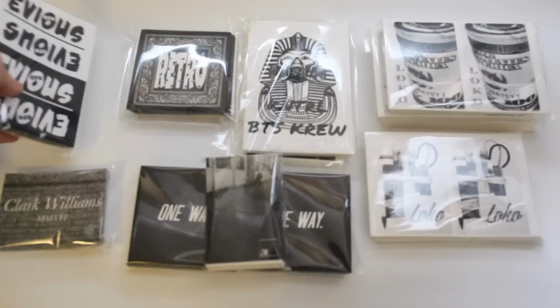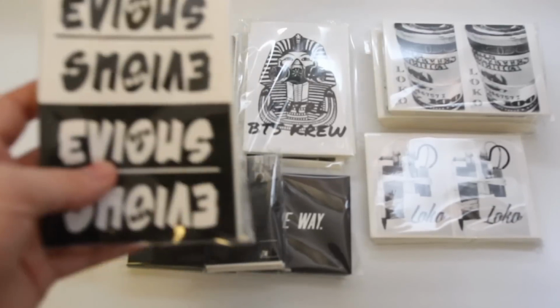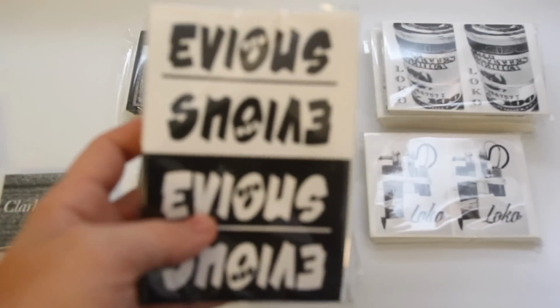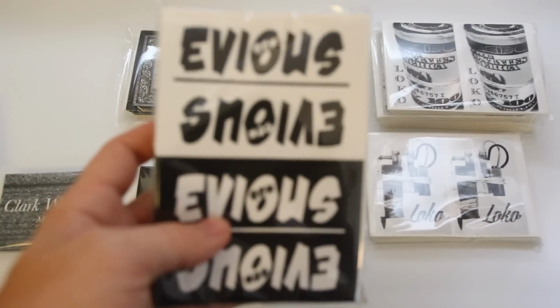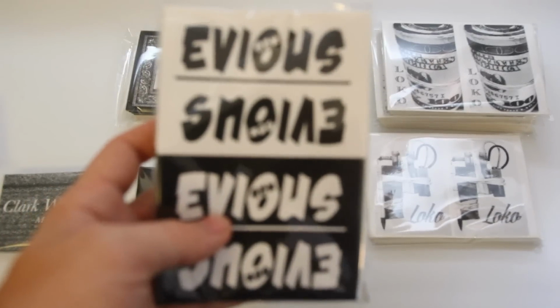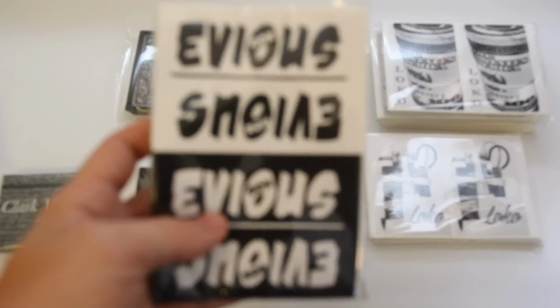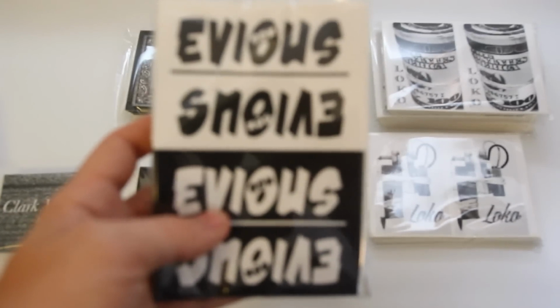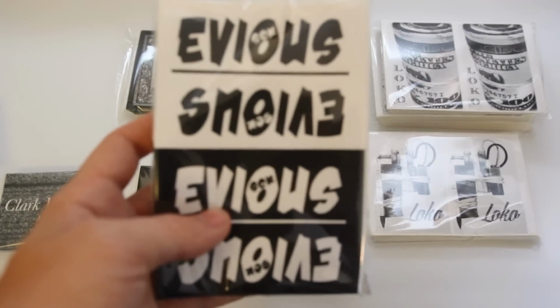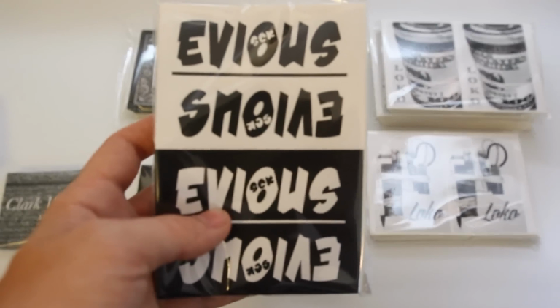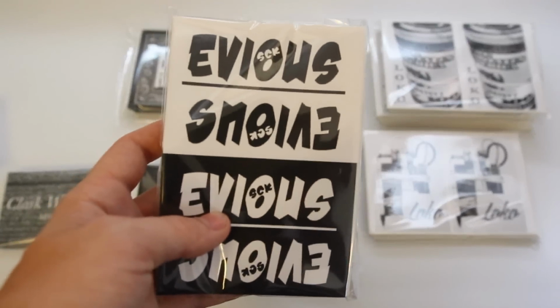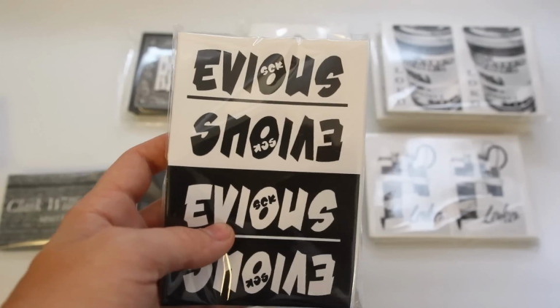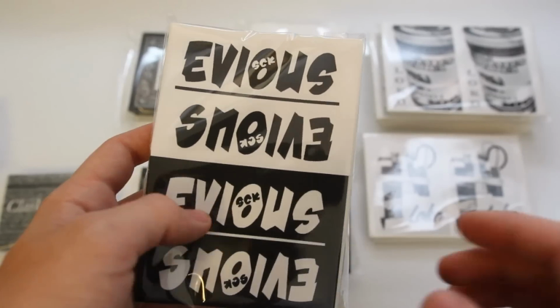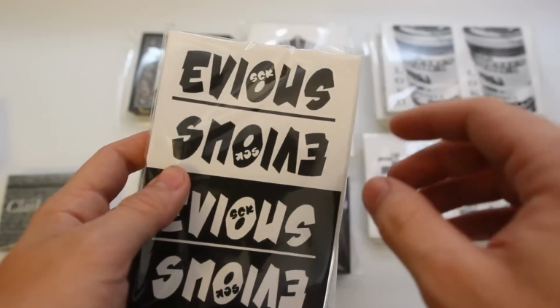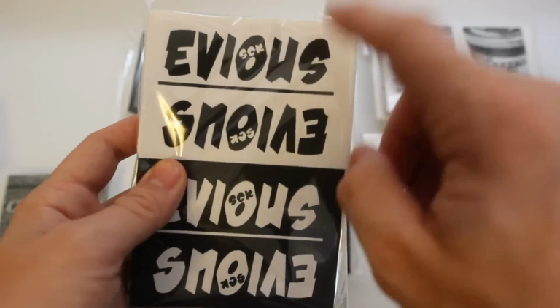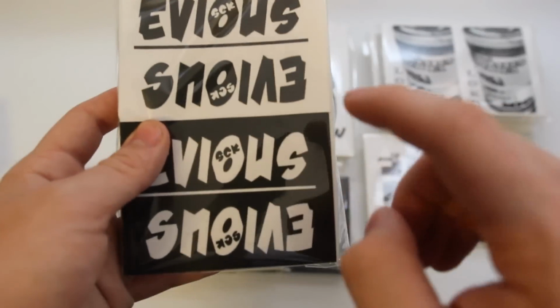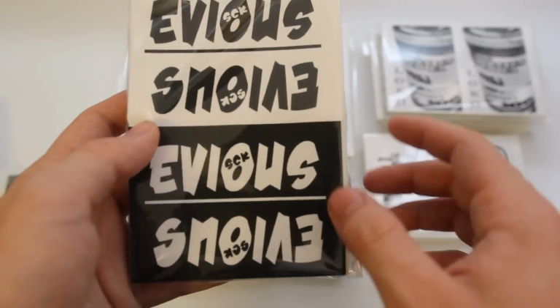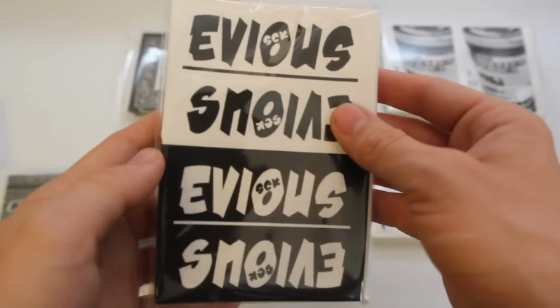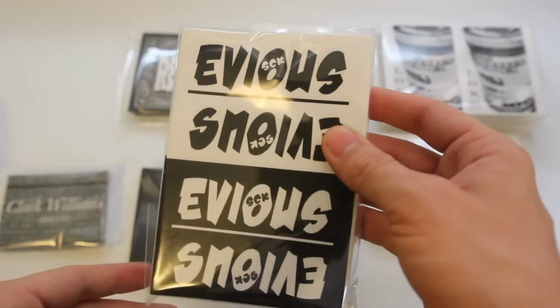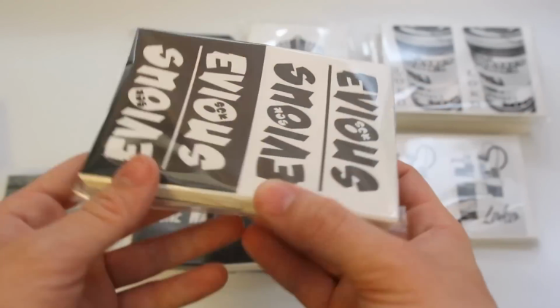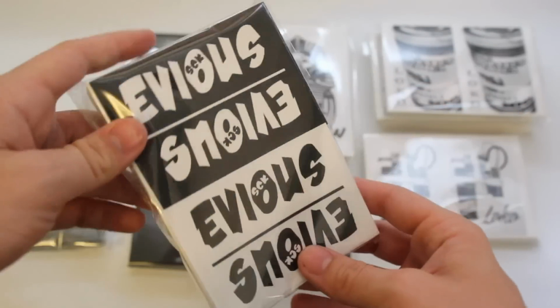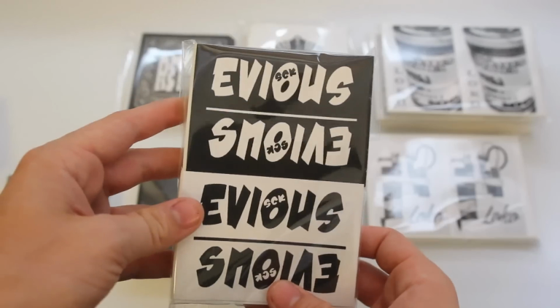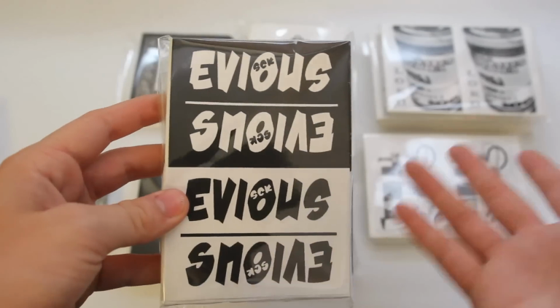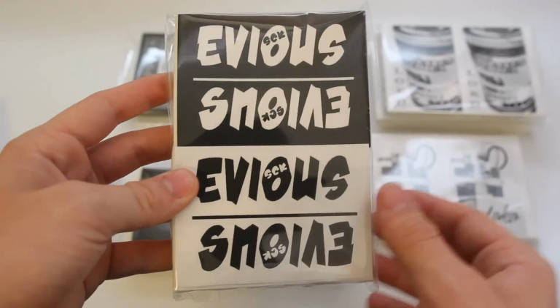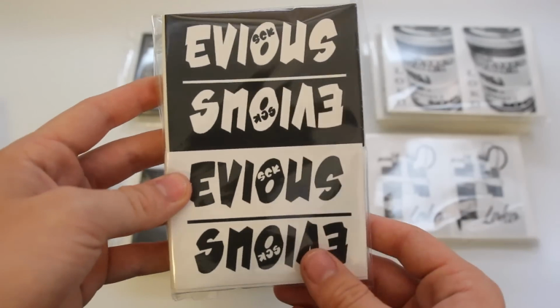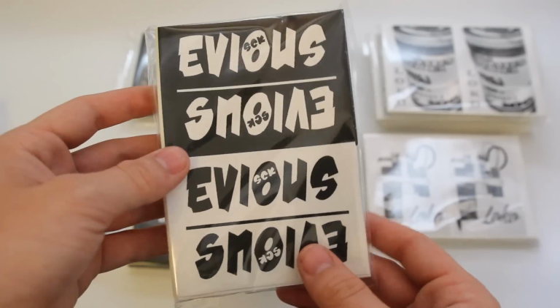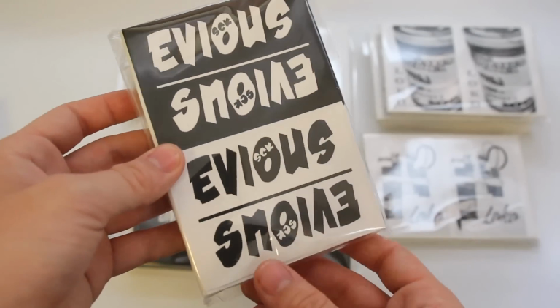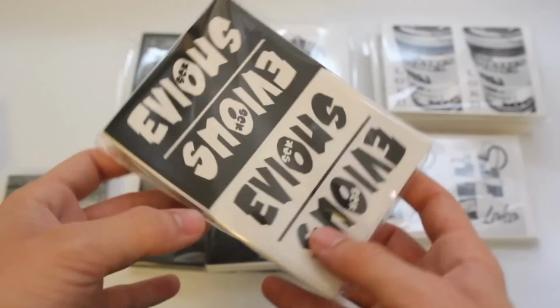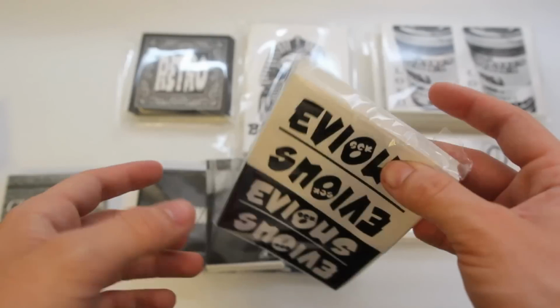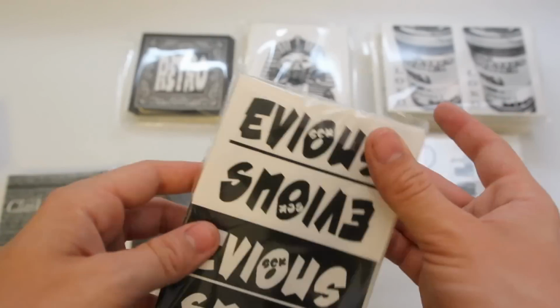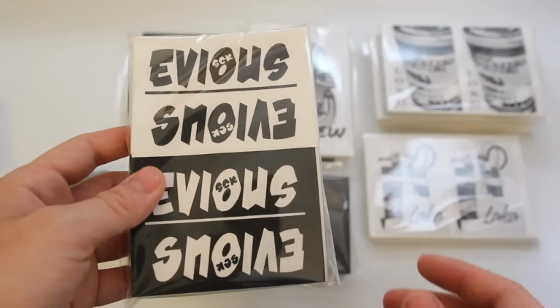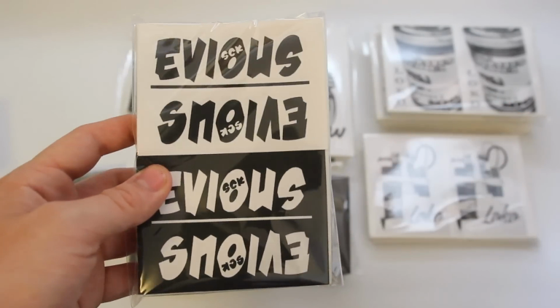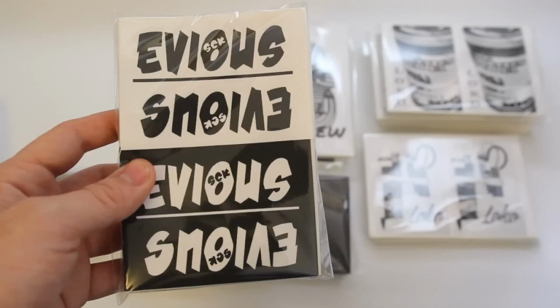First off, we have these 3x4 thermals for Evos. There's 200 of them in the positive and negative version of the design, and when you flip it, it's basically exactly the same. So we got 200 total, 100 of each.